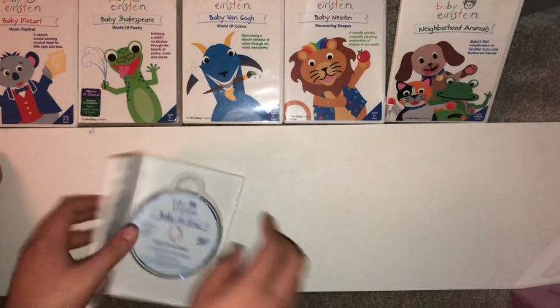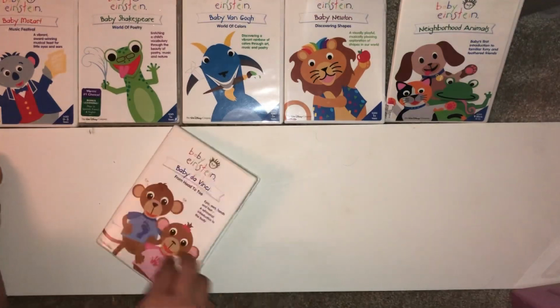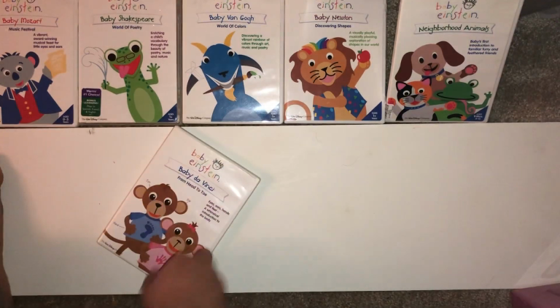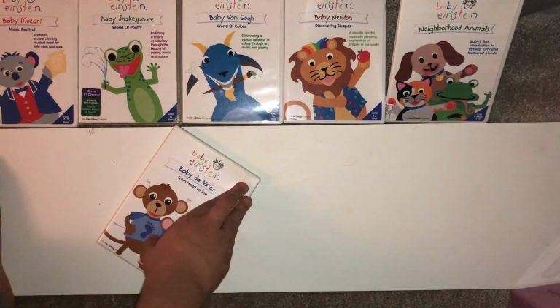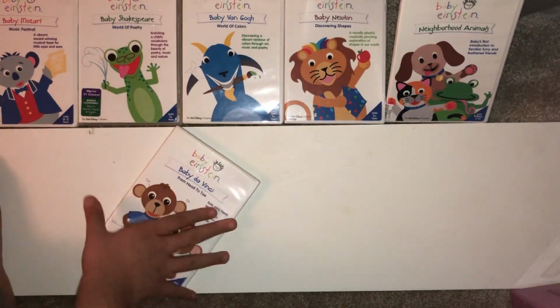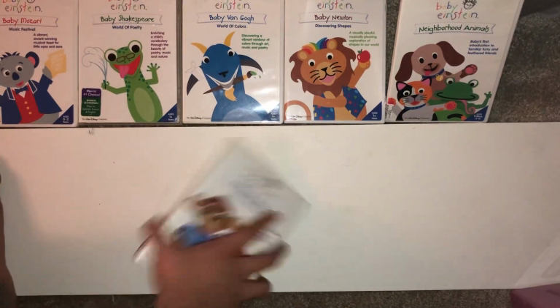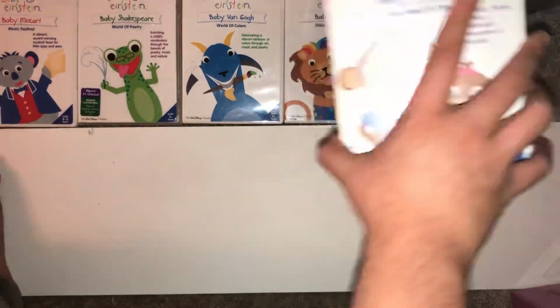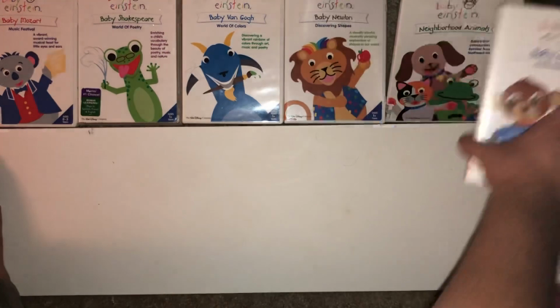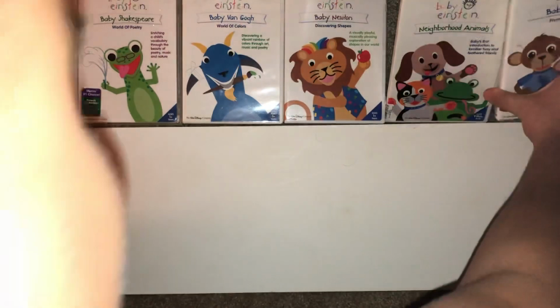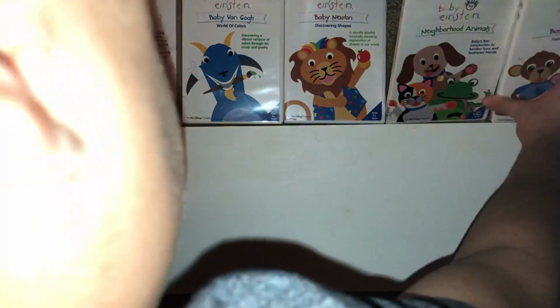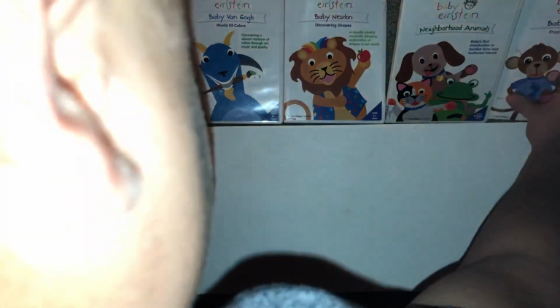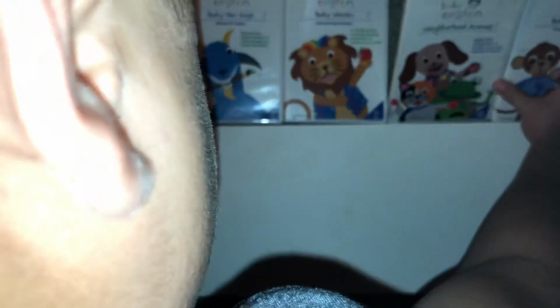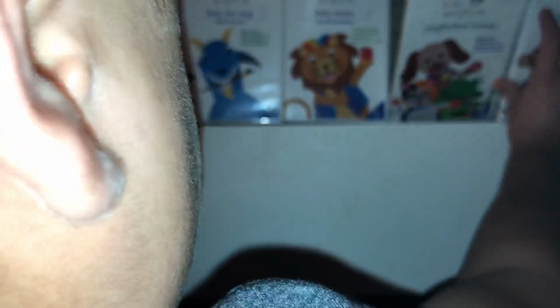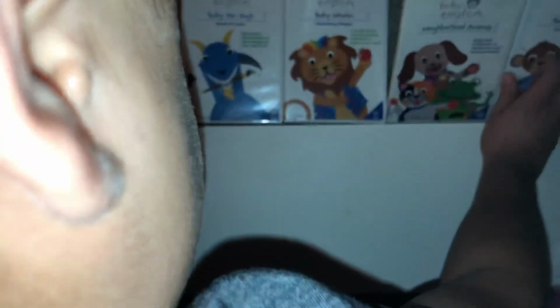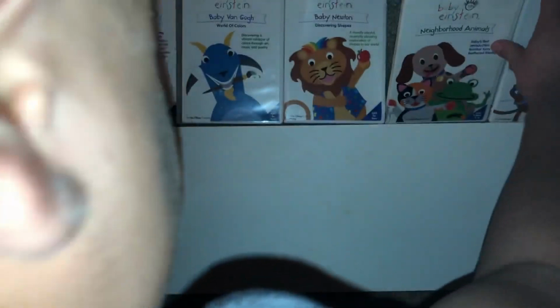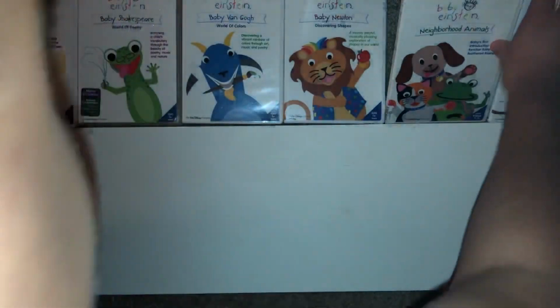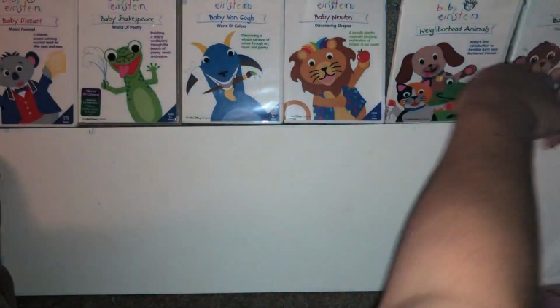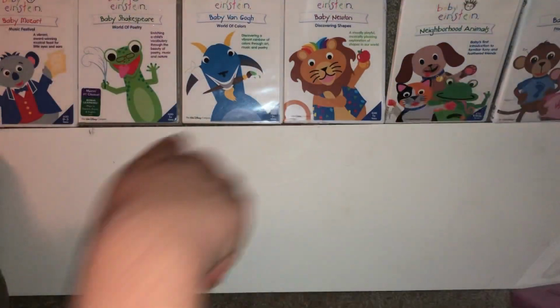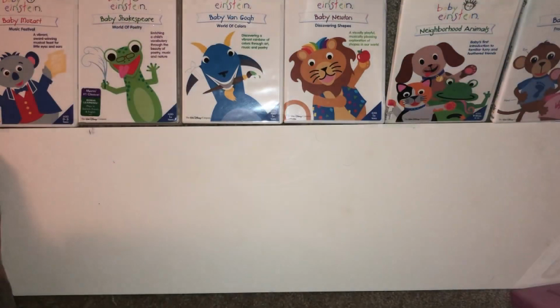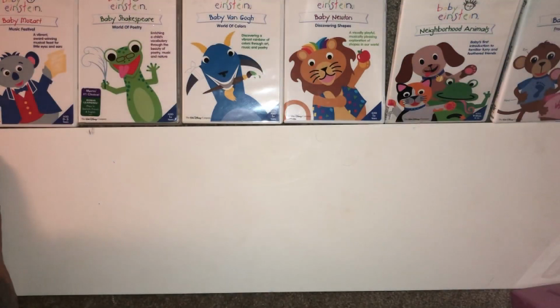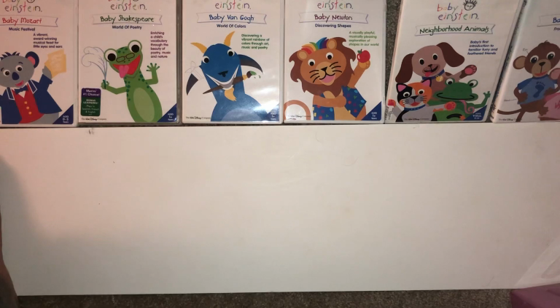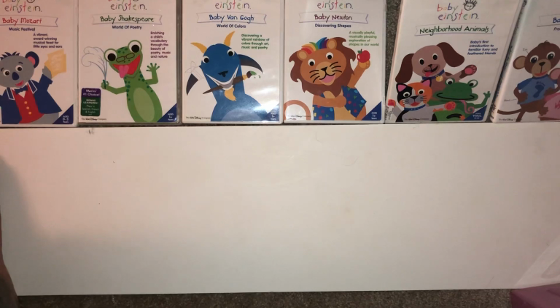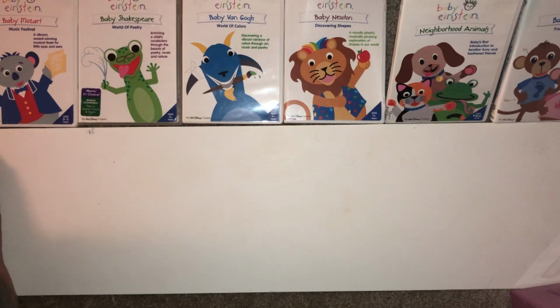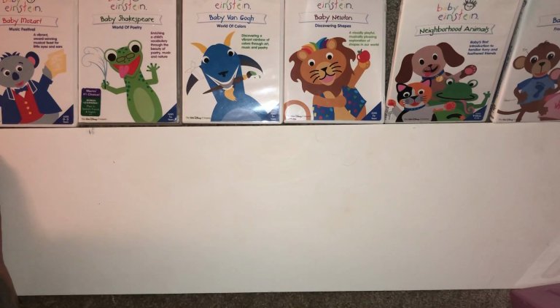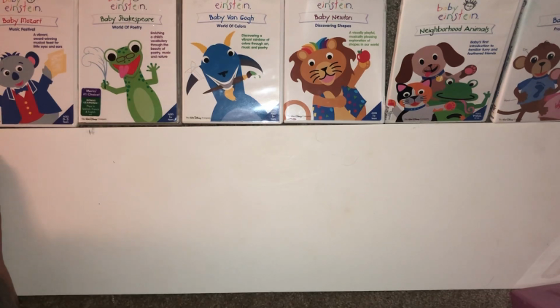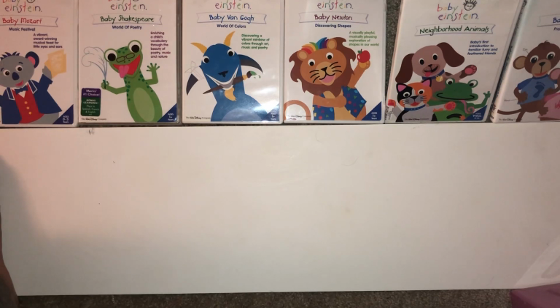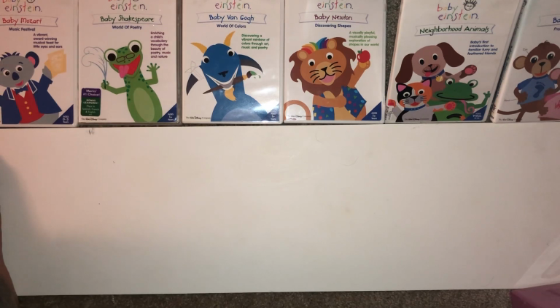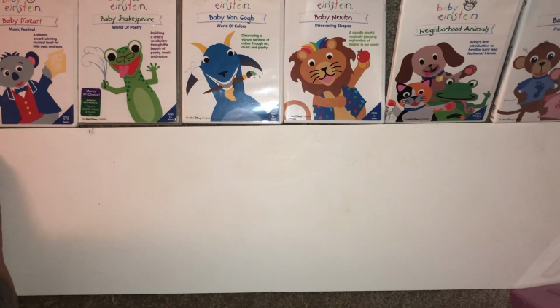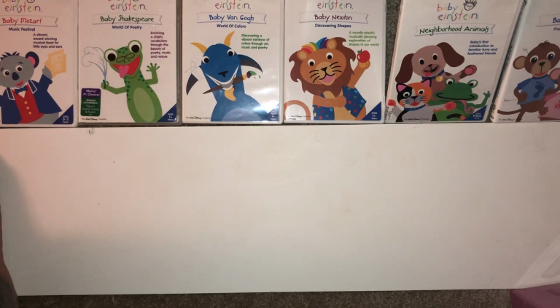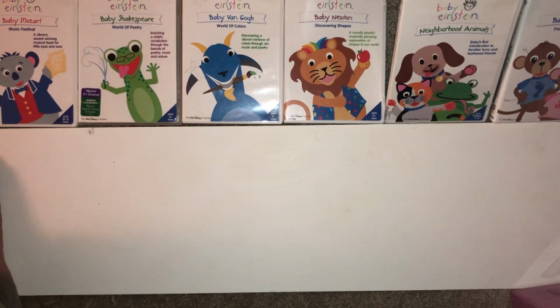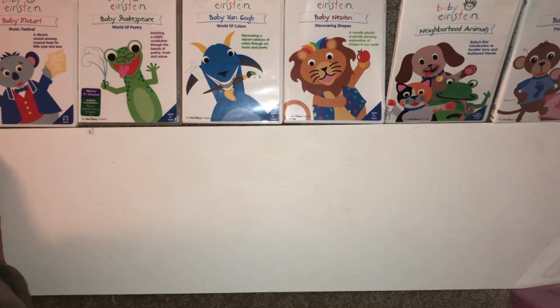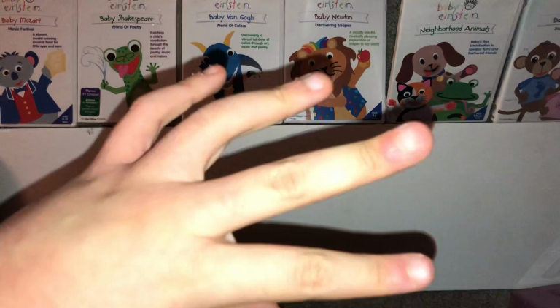I bought this as part of the 2003 DVD box set a few years ago. All right, that's it — peace out!